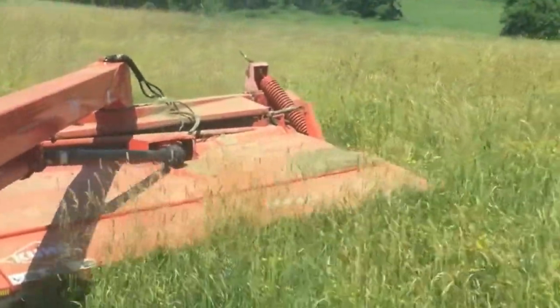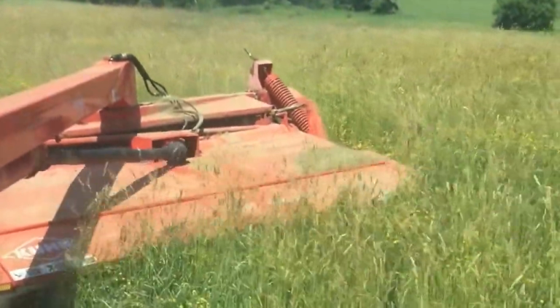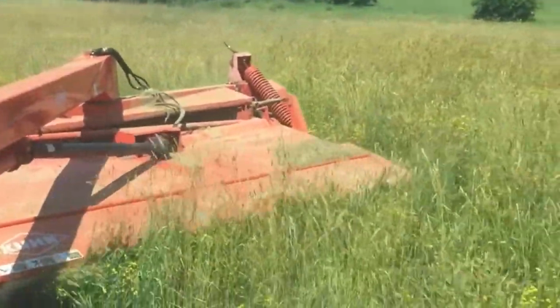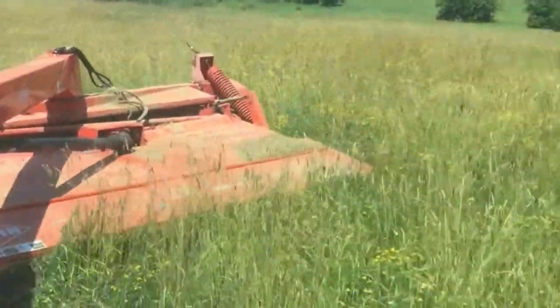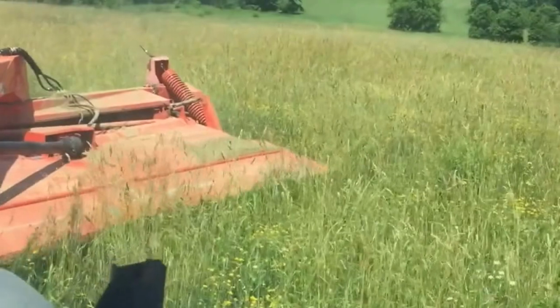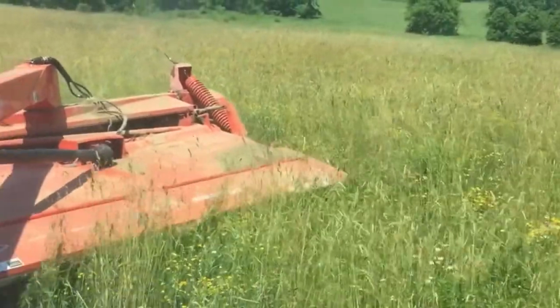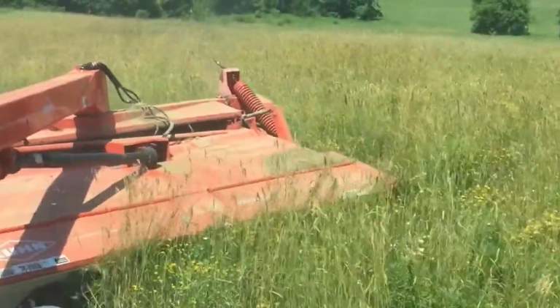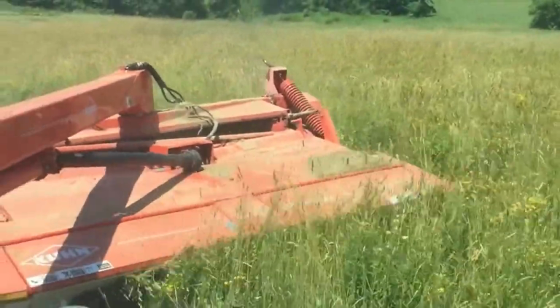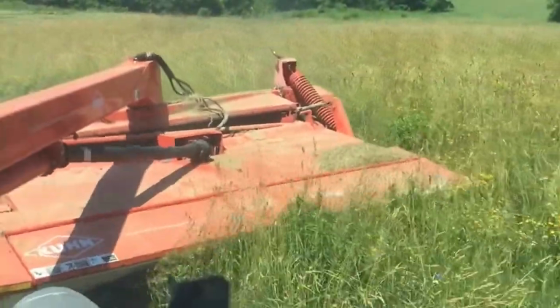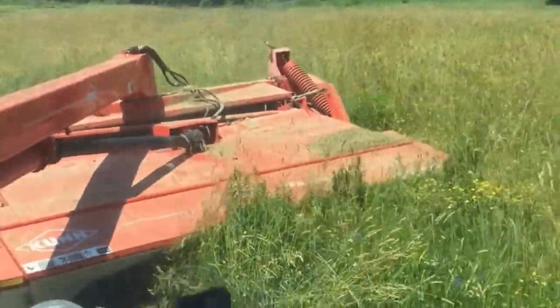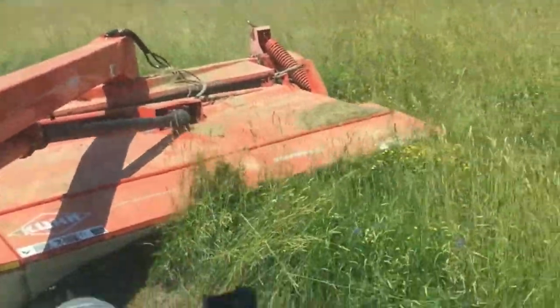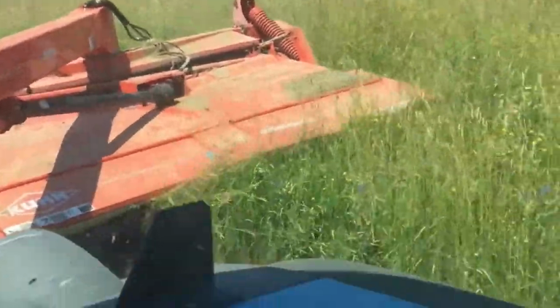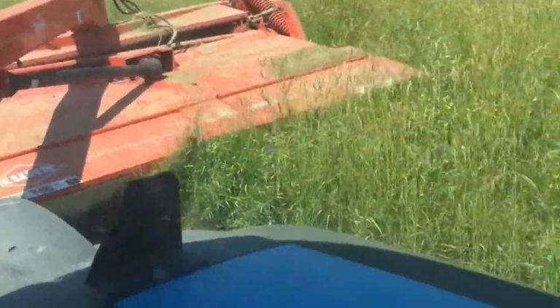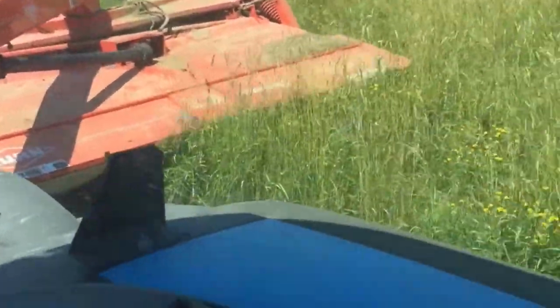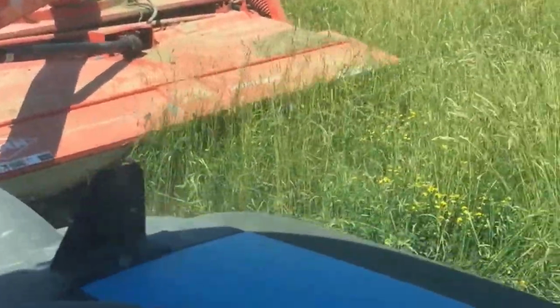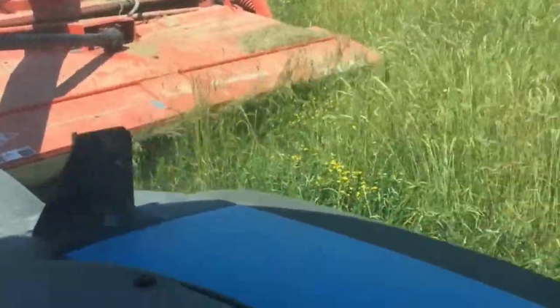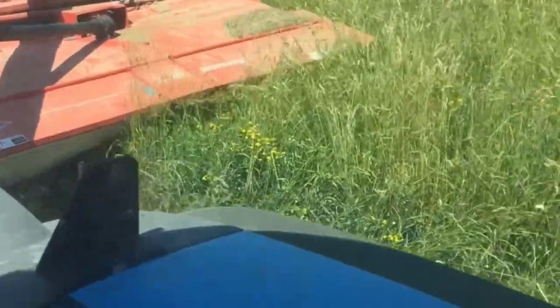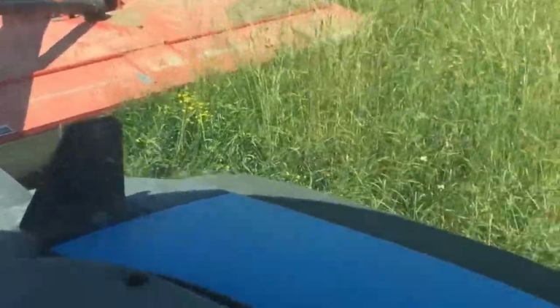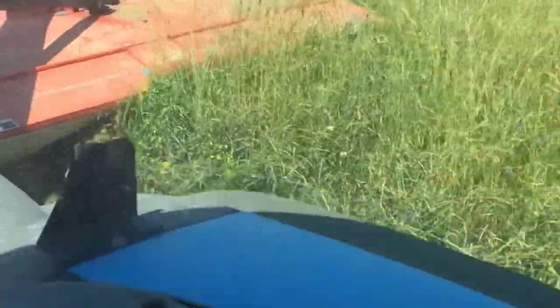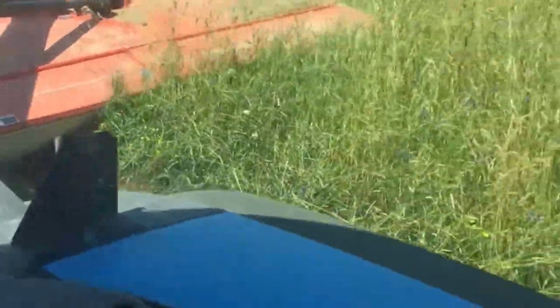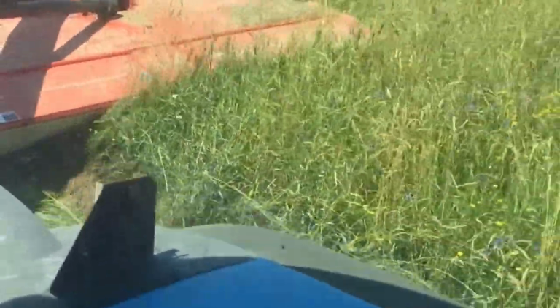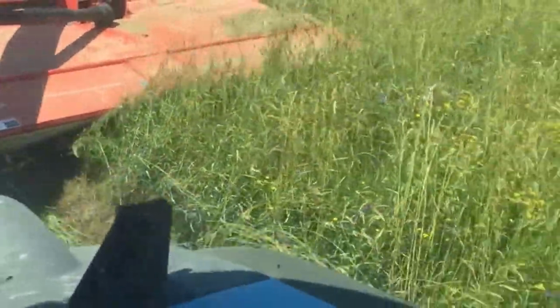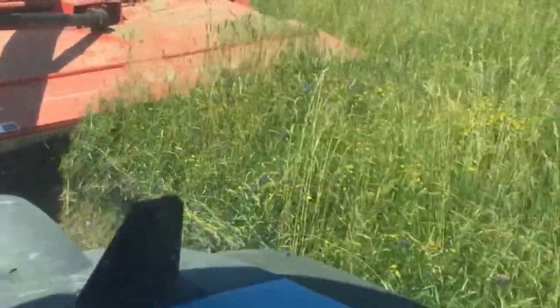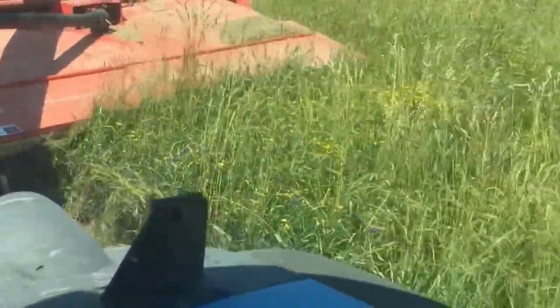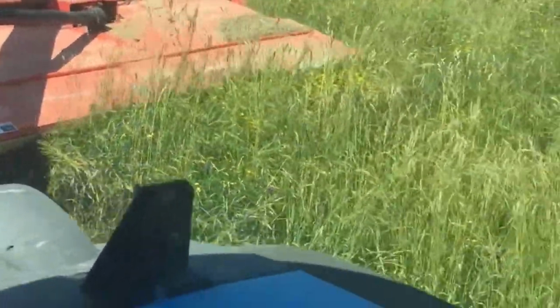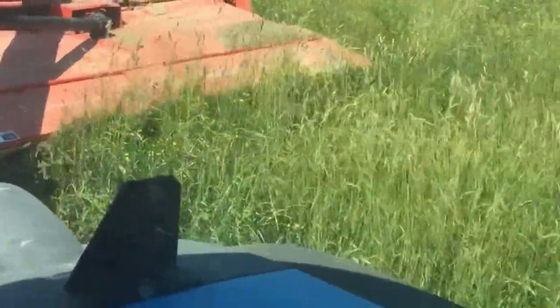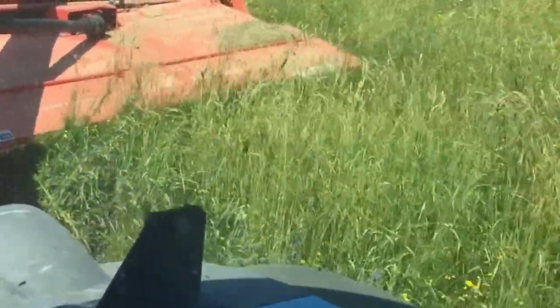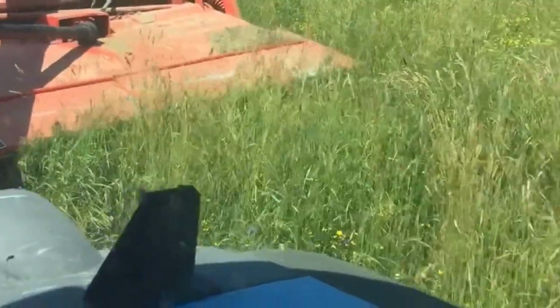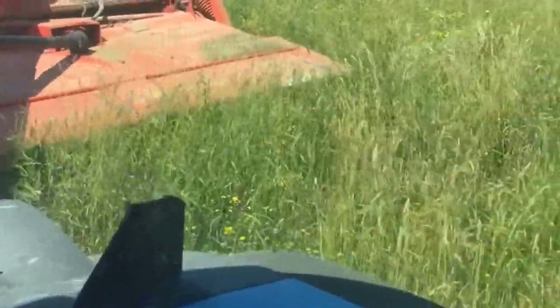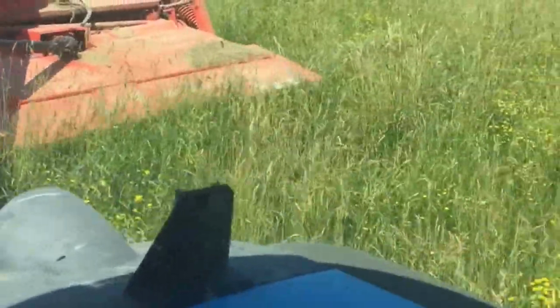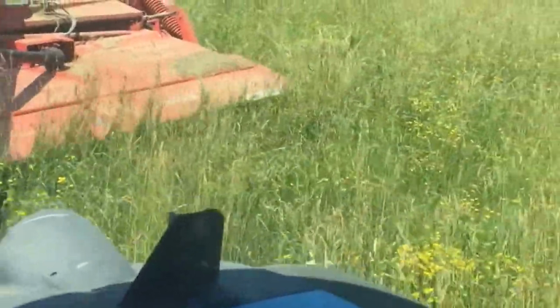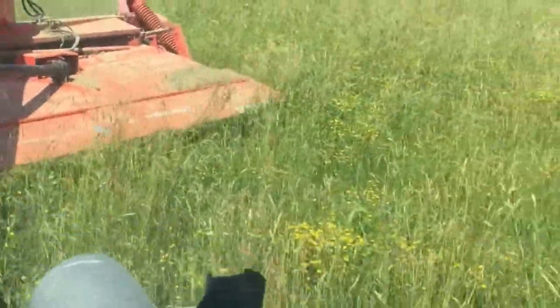Hey guys, what's going on? This is just as good as it's going to get for footage of me actually cutting with this new mower. As you can tell, I'm not very good at cutting straight, but it's good. It's working well.